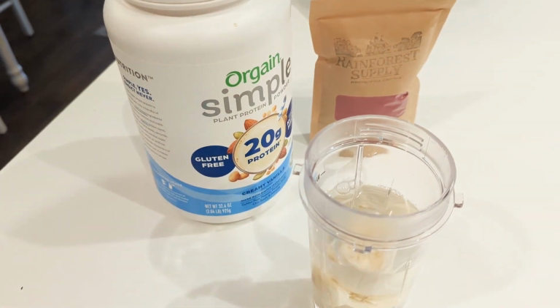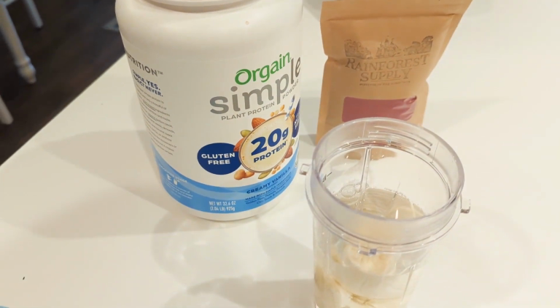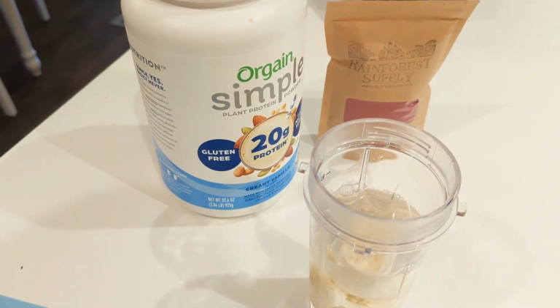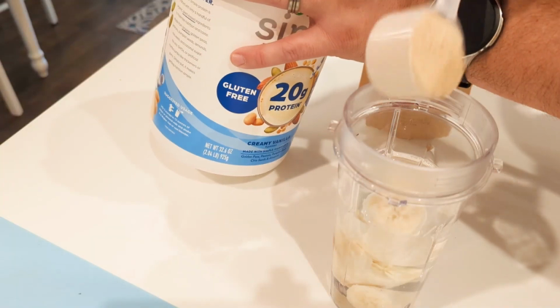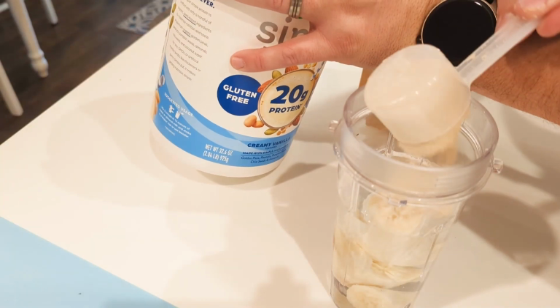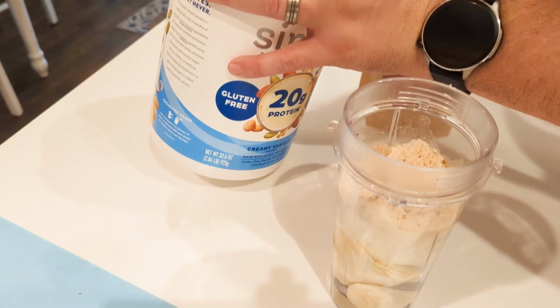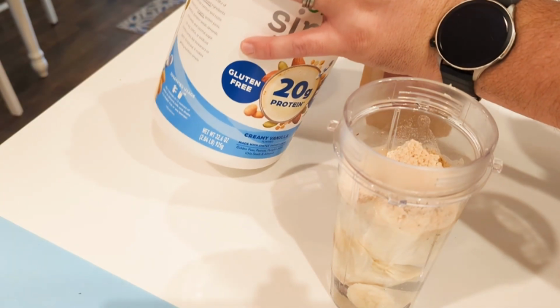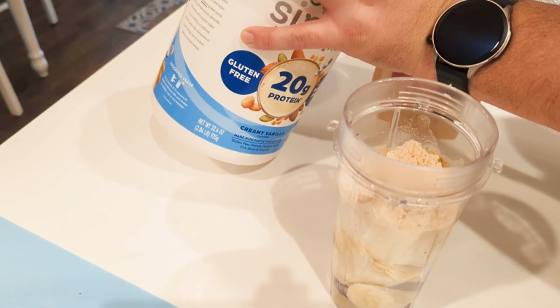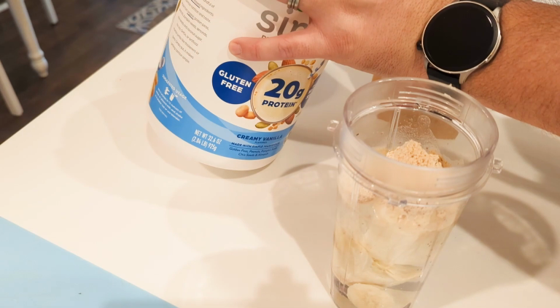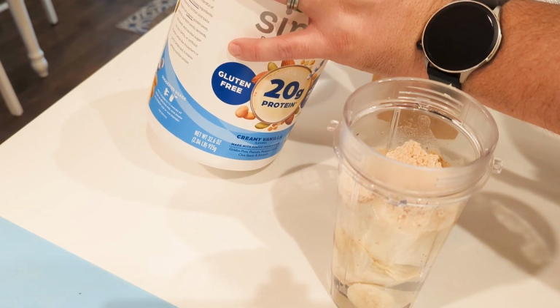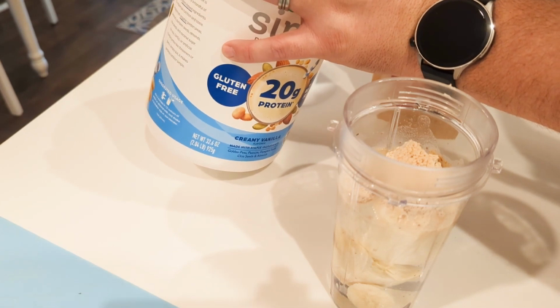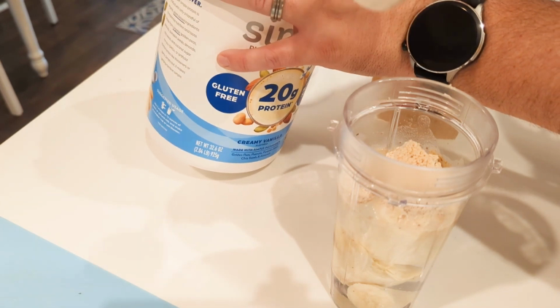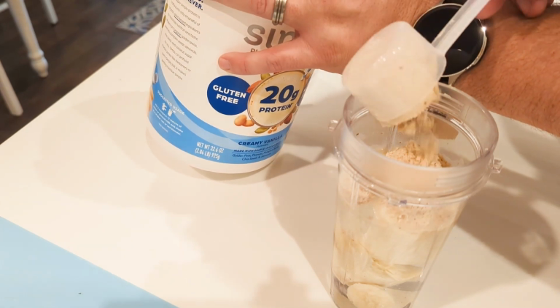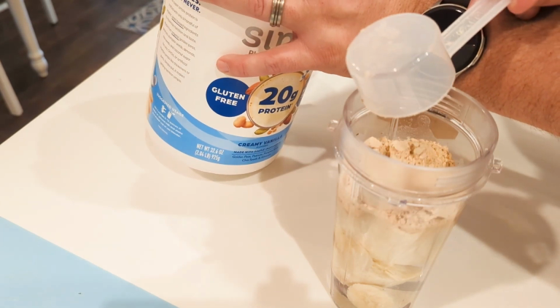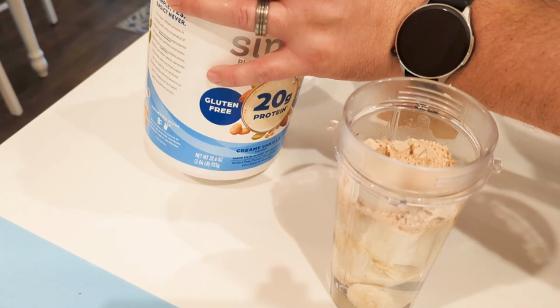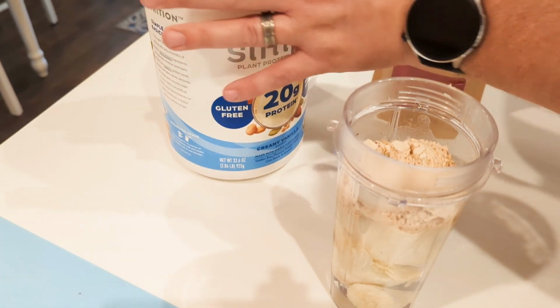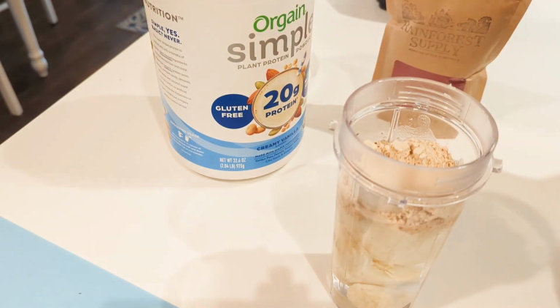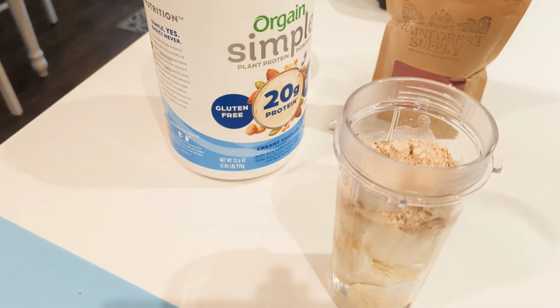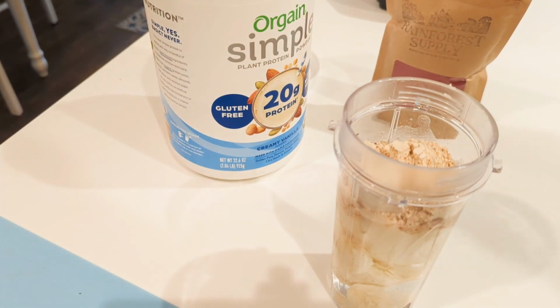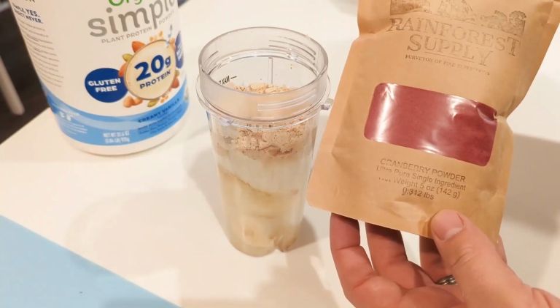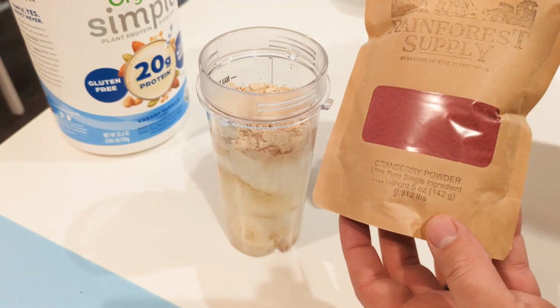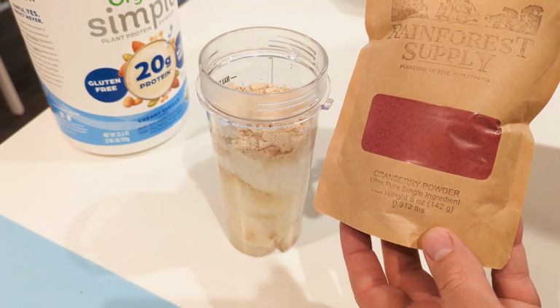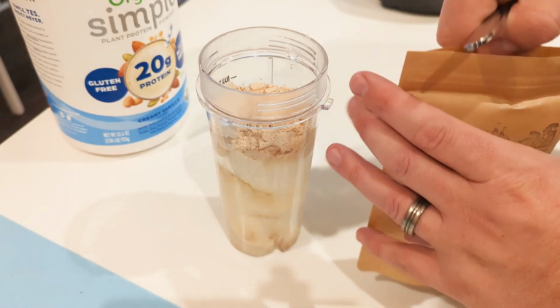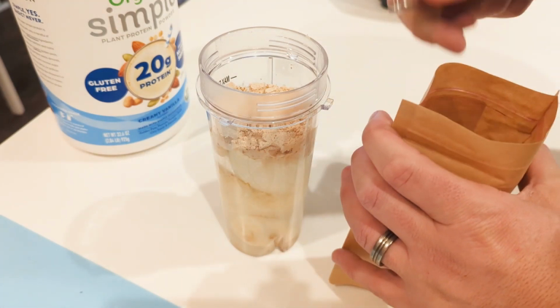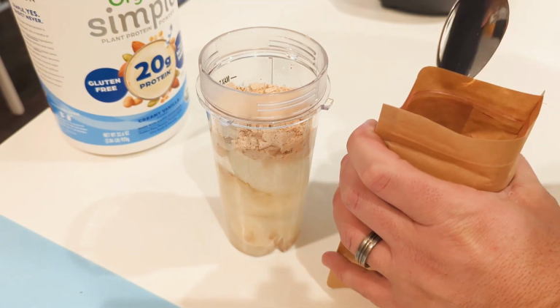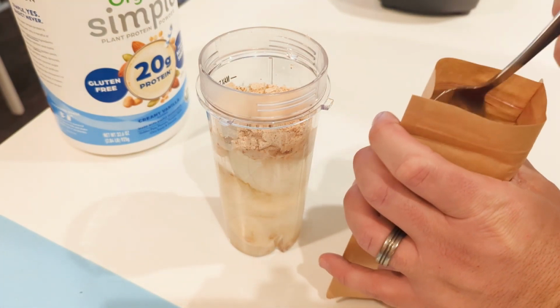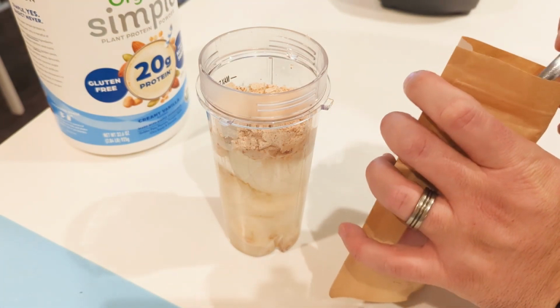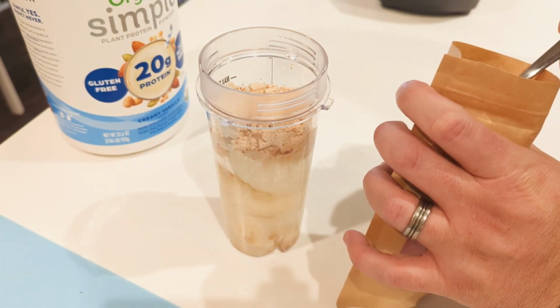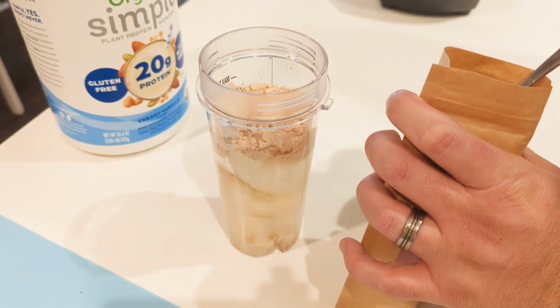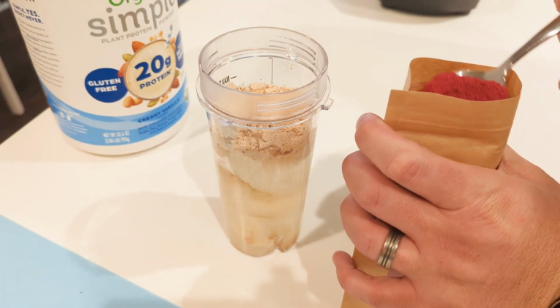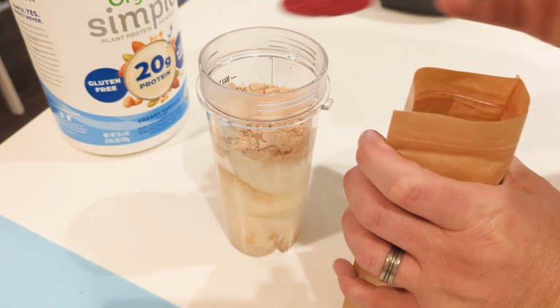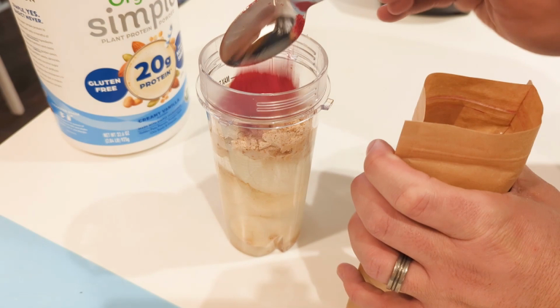On top of that, the other thing I love to do is add this to yogurt. I have a specific Greek yogurt that I like — I get the vanilla version — and then I love adding this cranberry powder to it. I also use a lot of other Rainforest Supply flavors to add flavor to my yogurts.